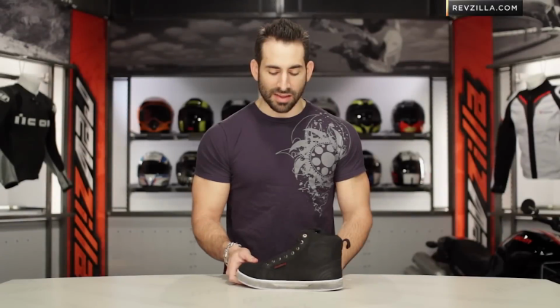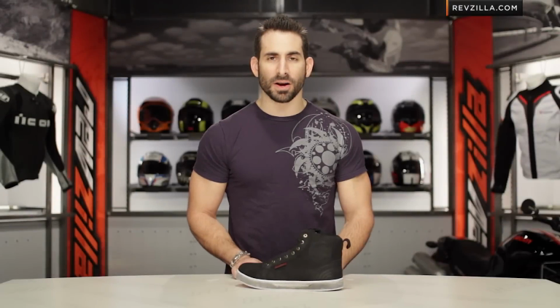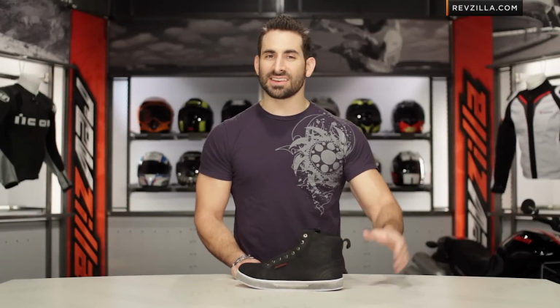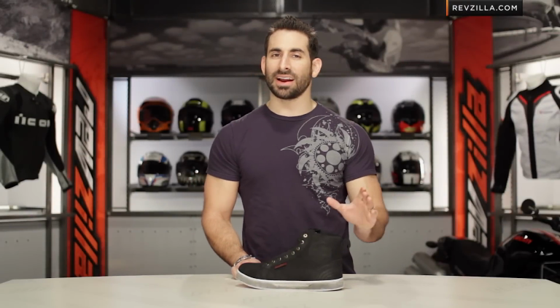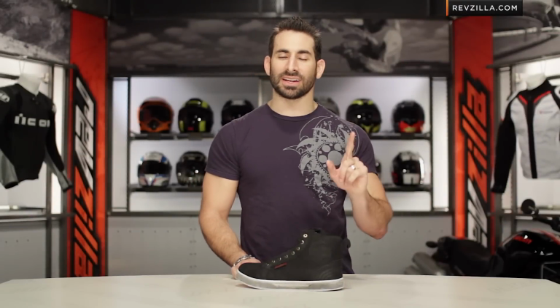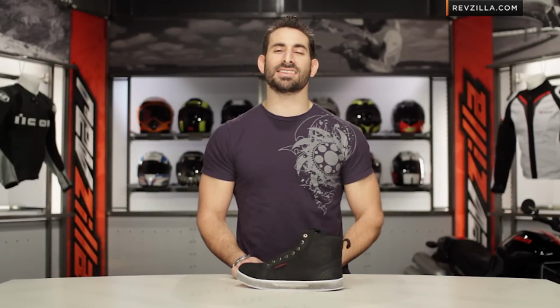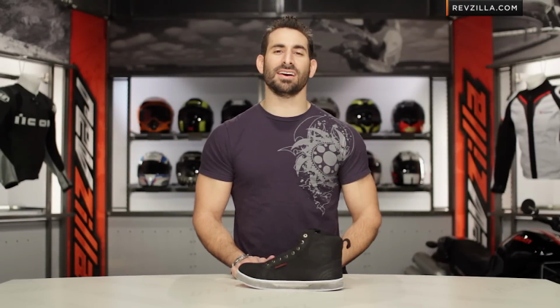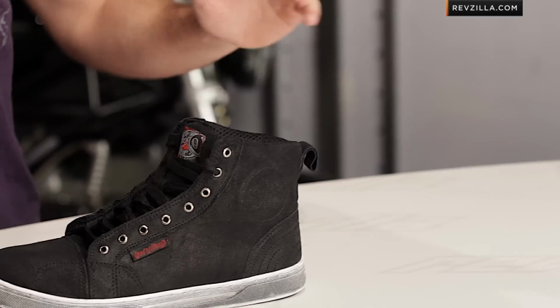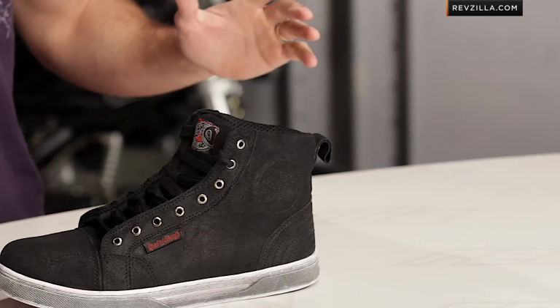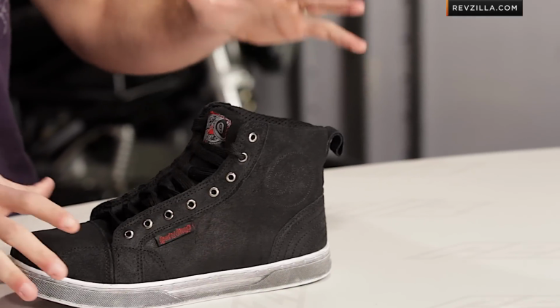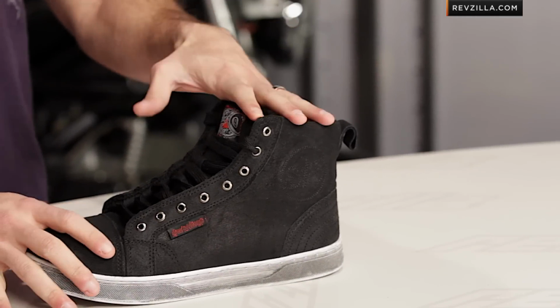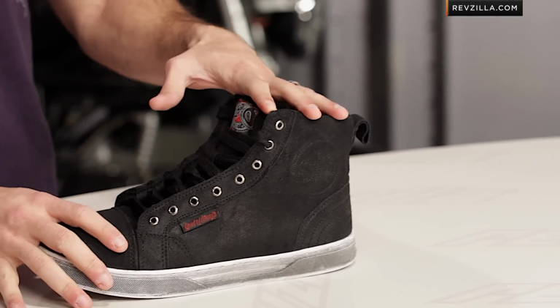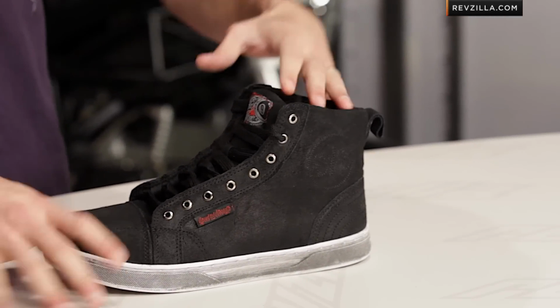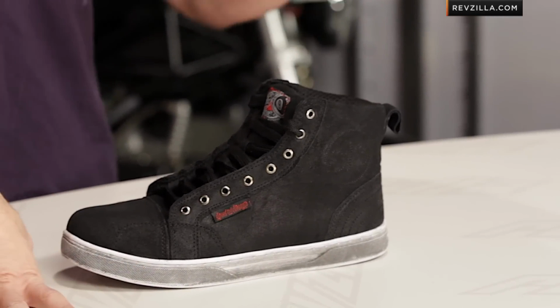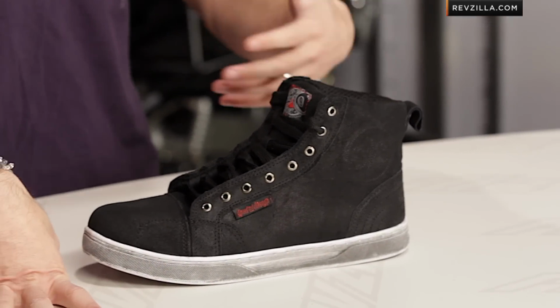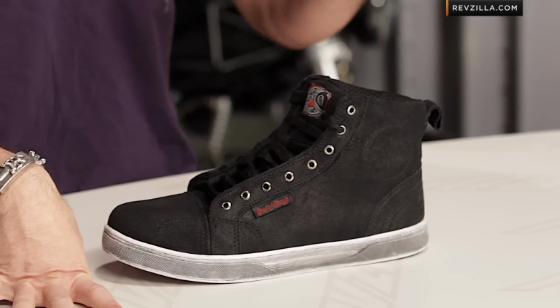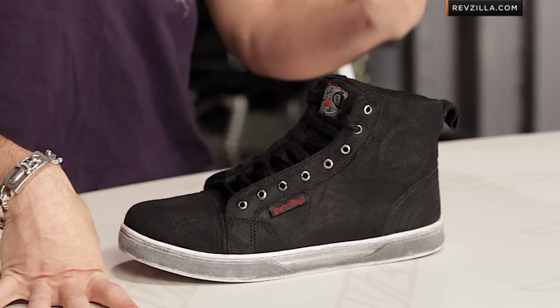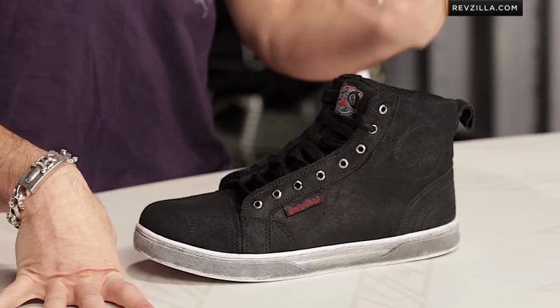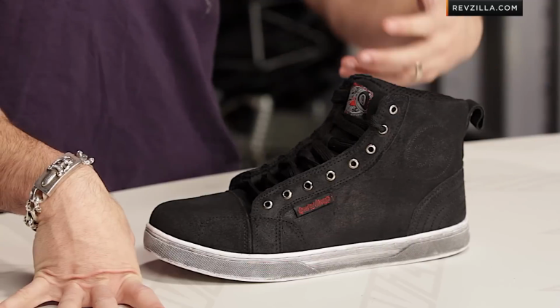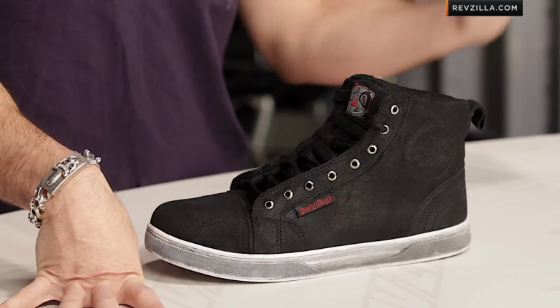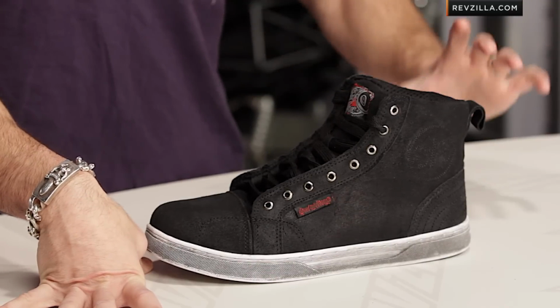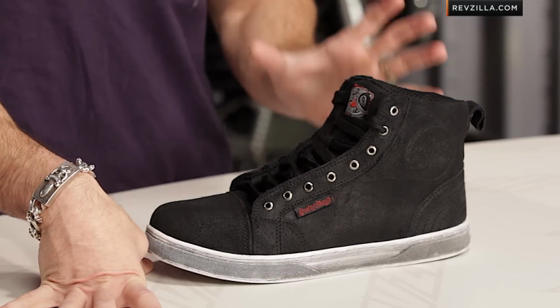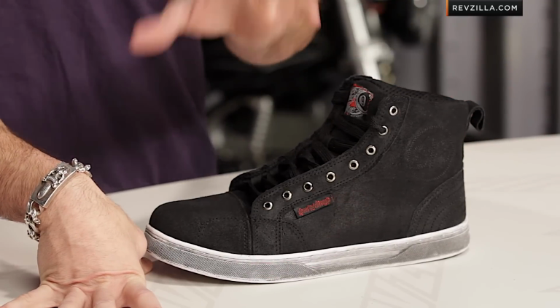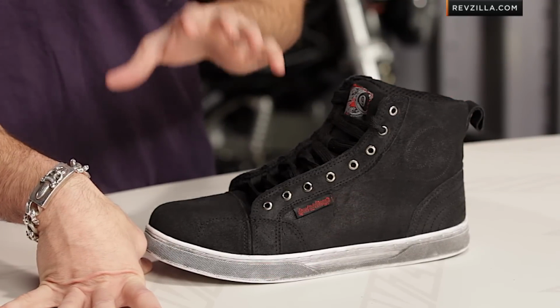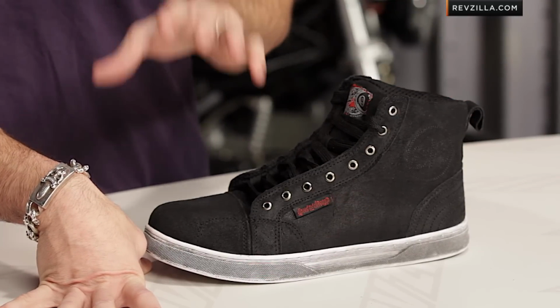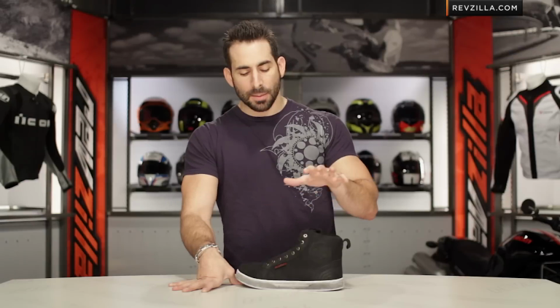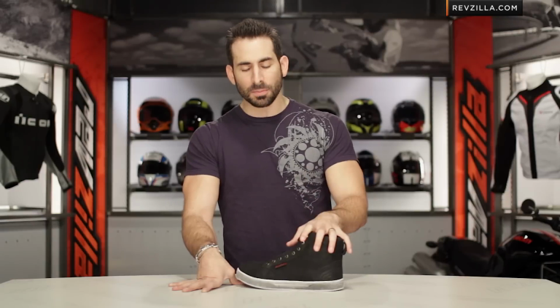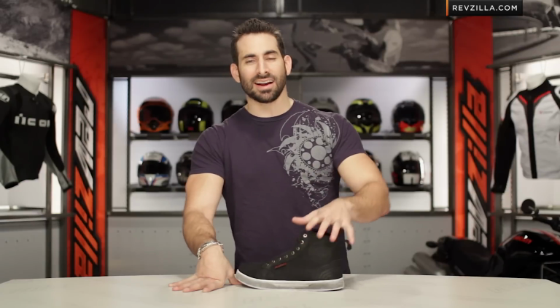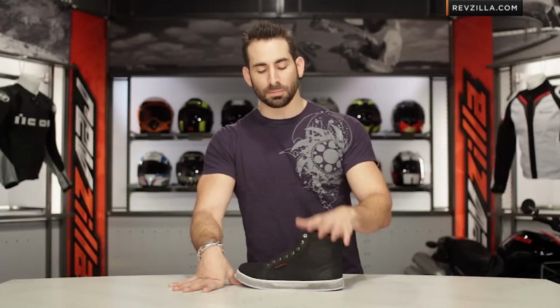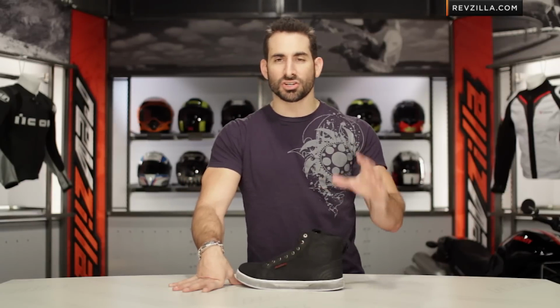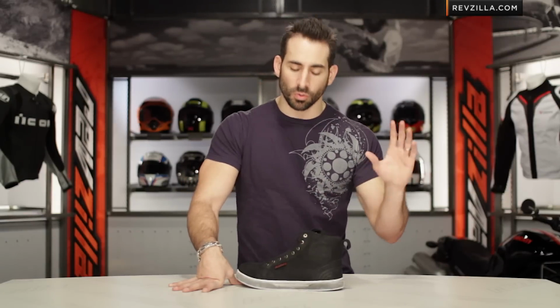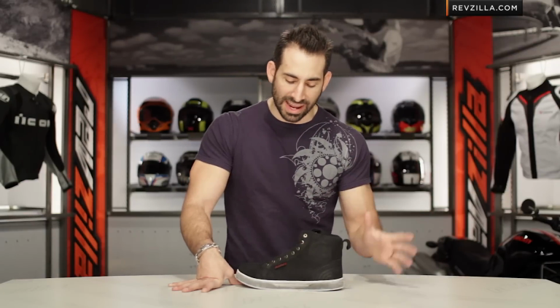Around 100 bucks, it is a riding shoe, and I dig the style. We've seen Speed and Strength do riding sneakers before — it's not quite a boot. When you step up into the boot, it offers a different level of protection. But here in the Black 9, it comes in black, charcoal, or tan.